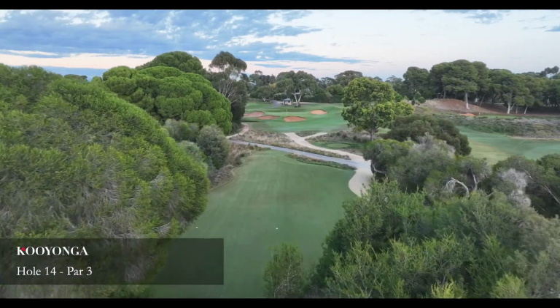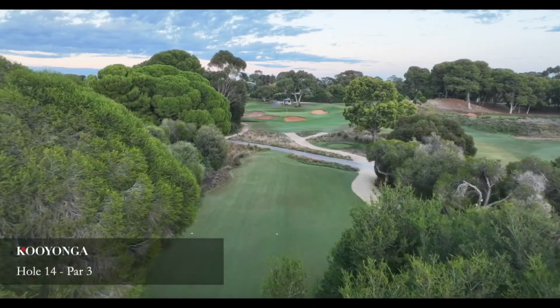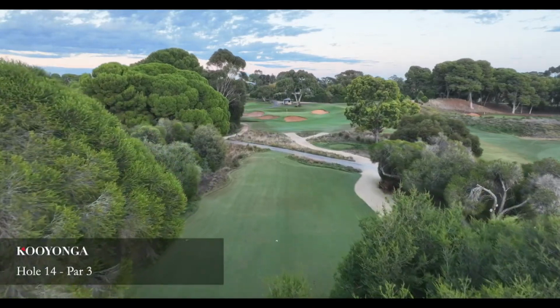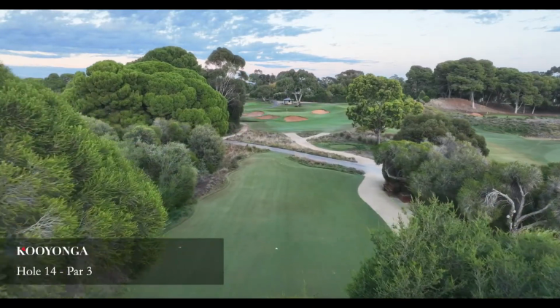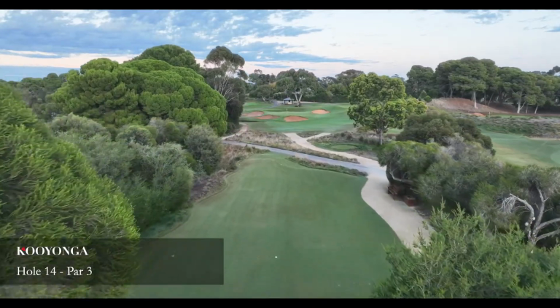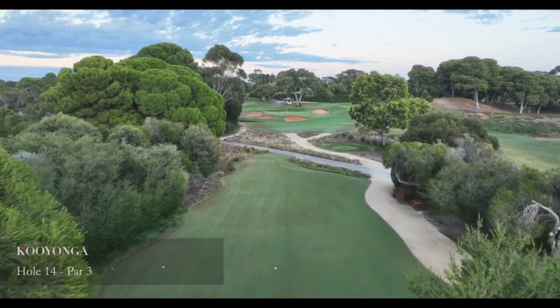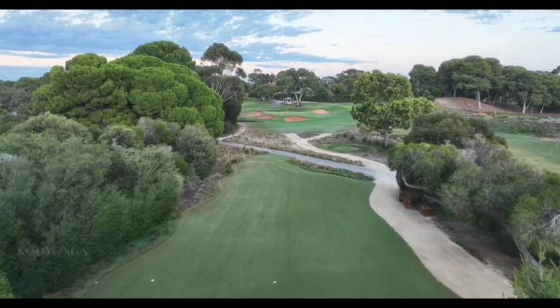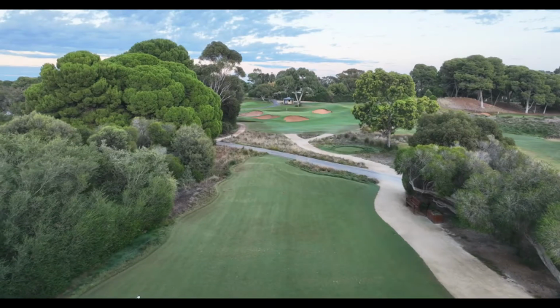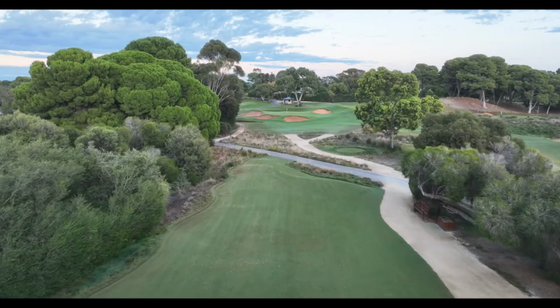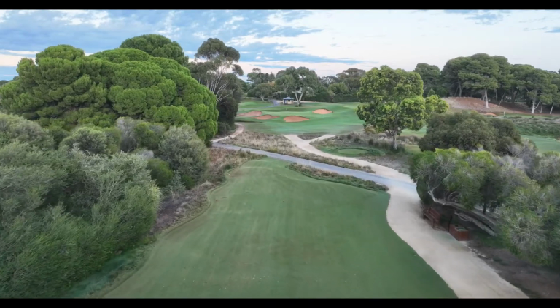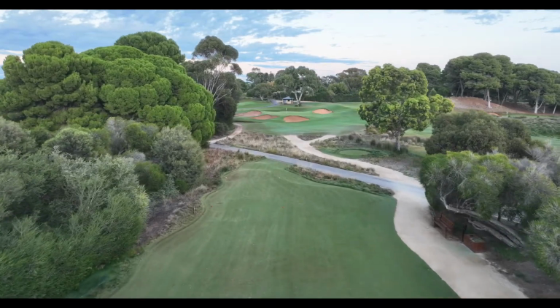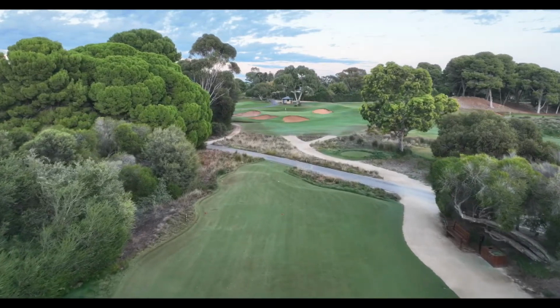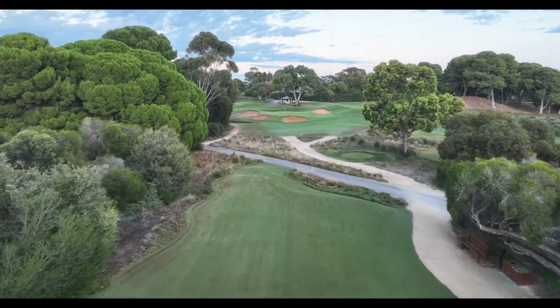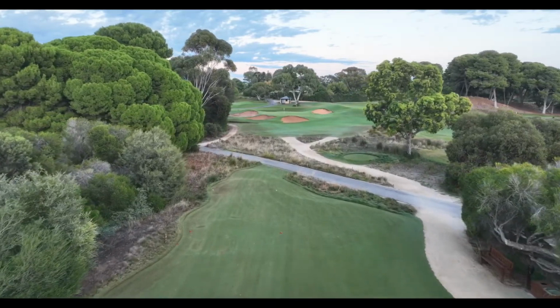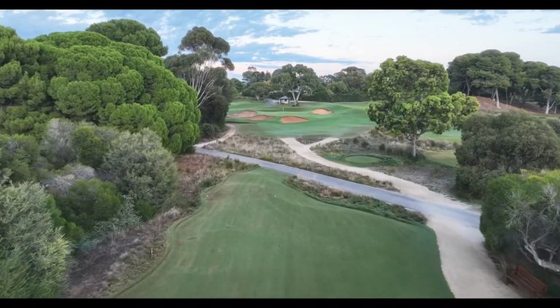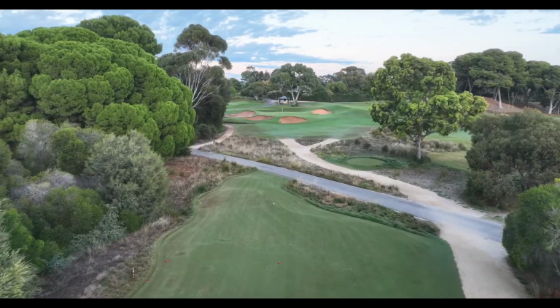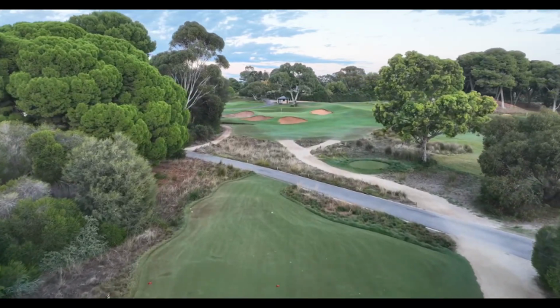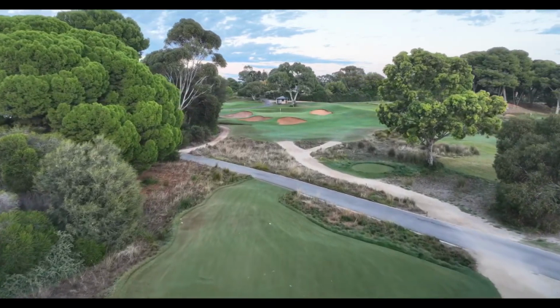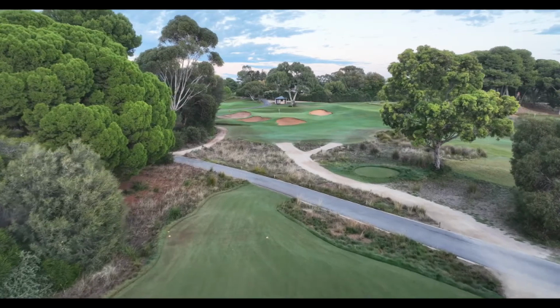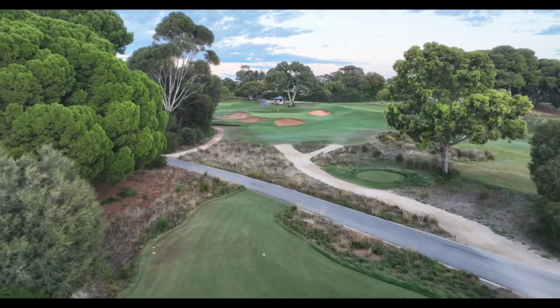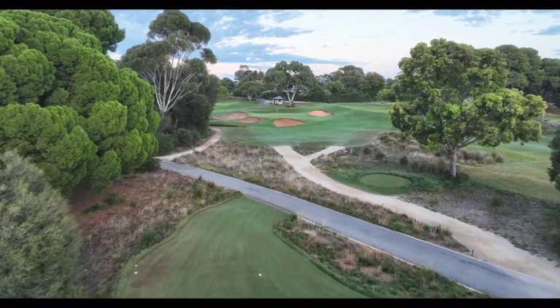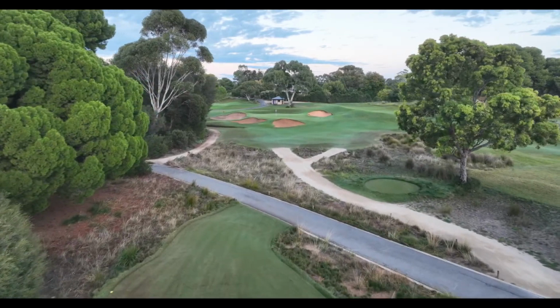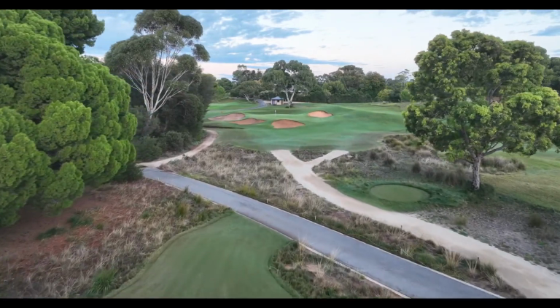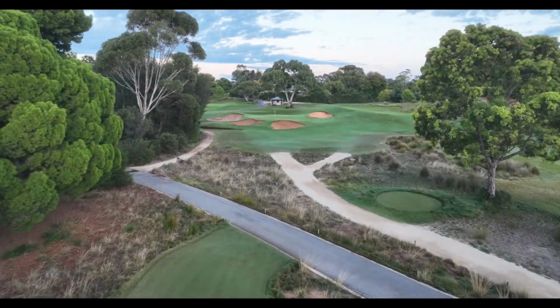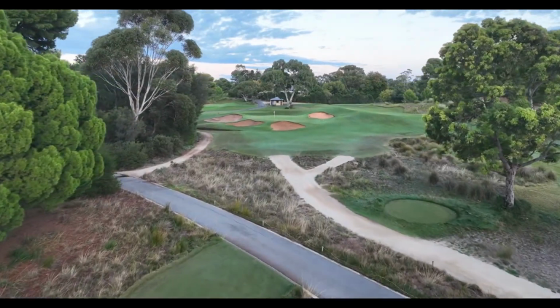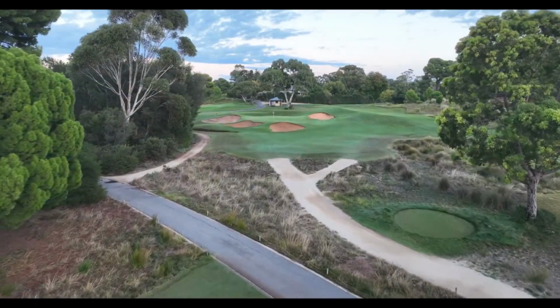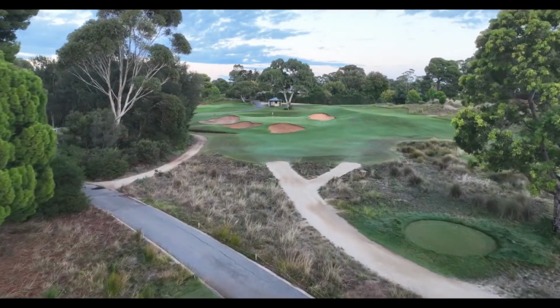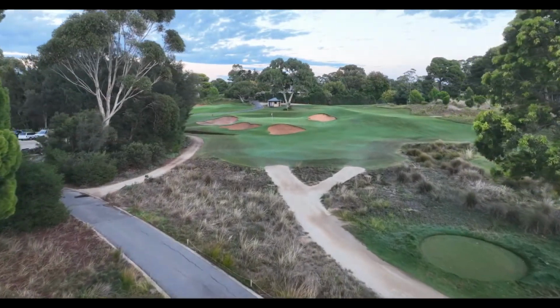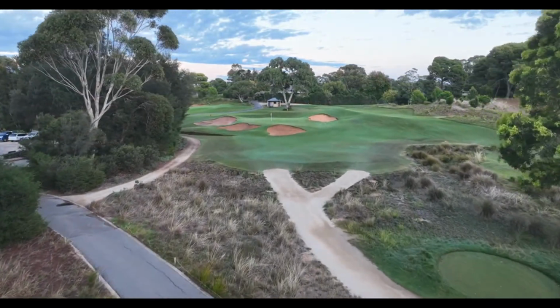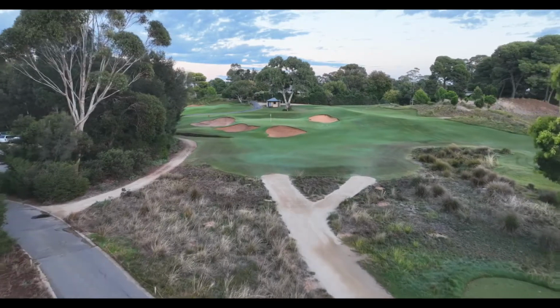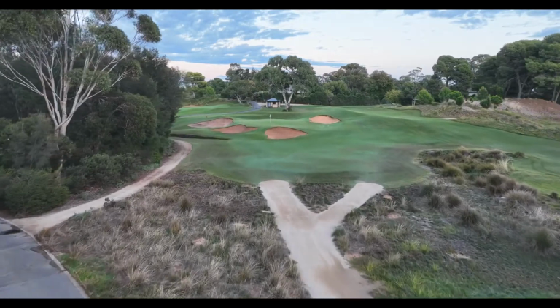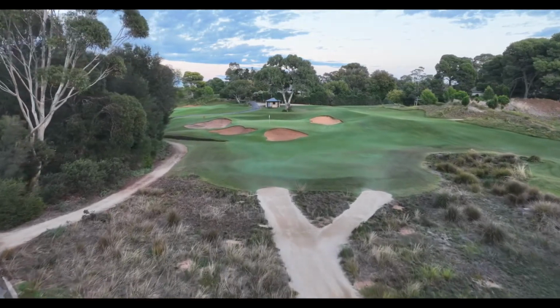The most recognisable and famous of Keonga's par 3s, the 14th looks very simple from the tee. The prevailing breeze is blocked from the tee and often causes issues with club selection and estimating the impact of the crosswinds as the ball climbs above the tree level.